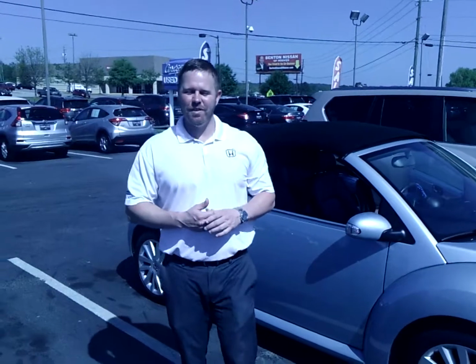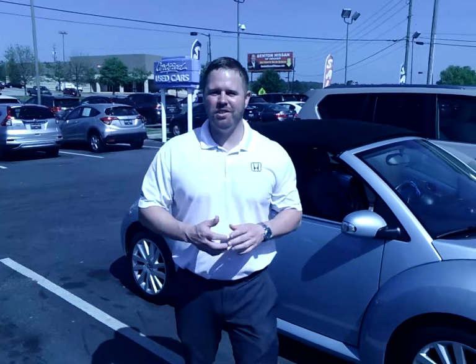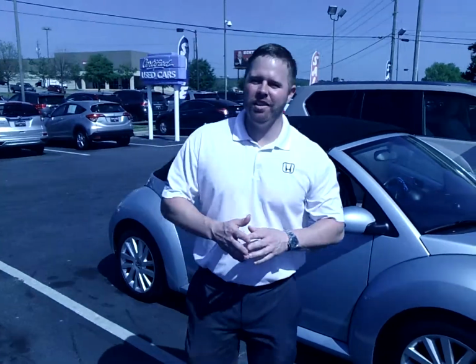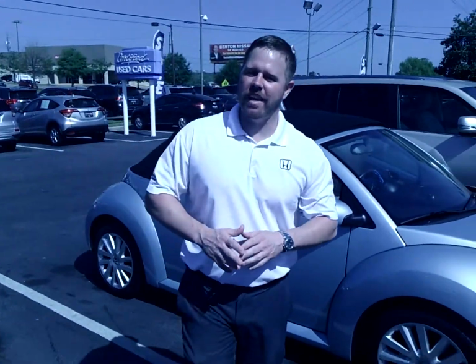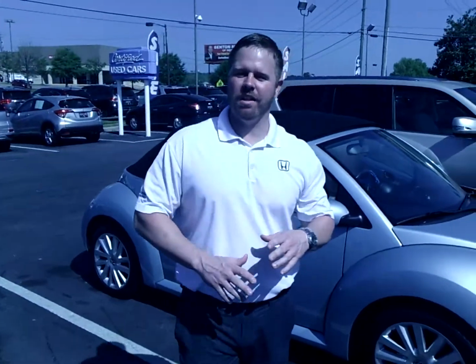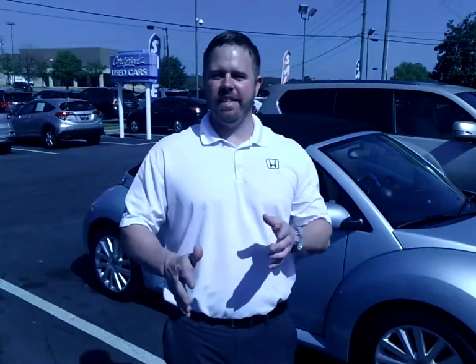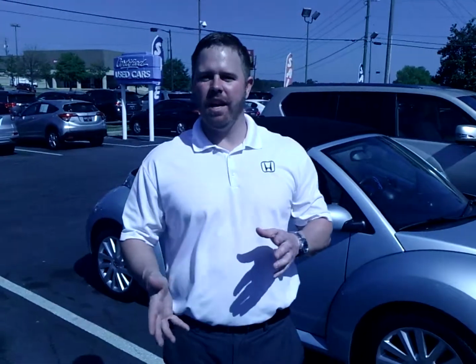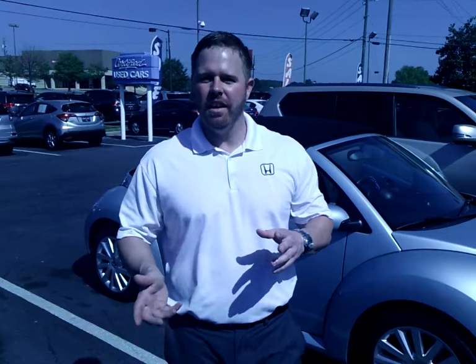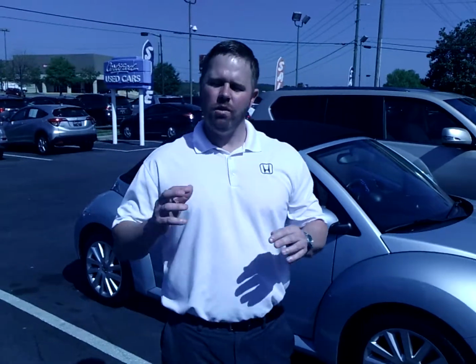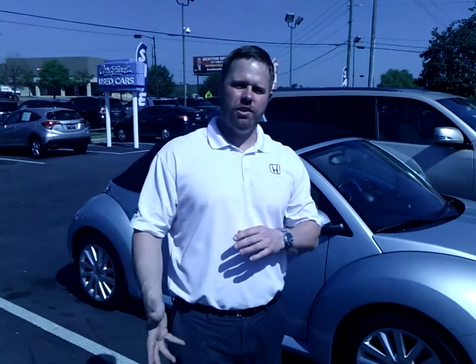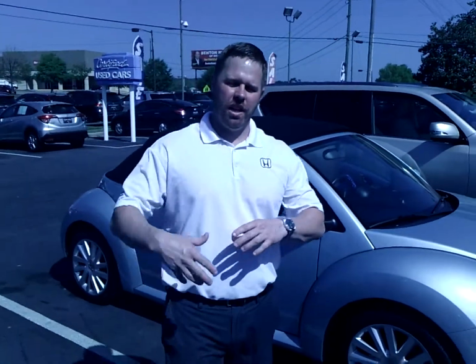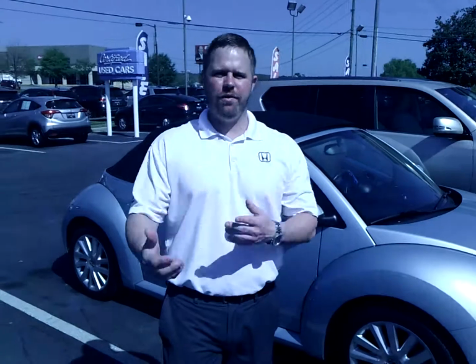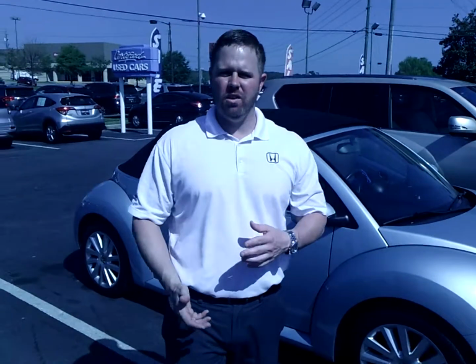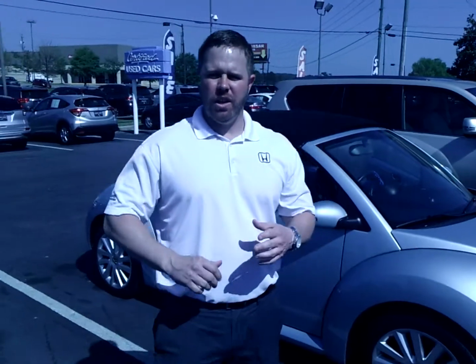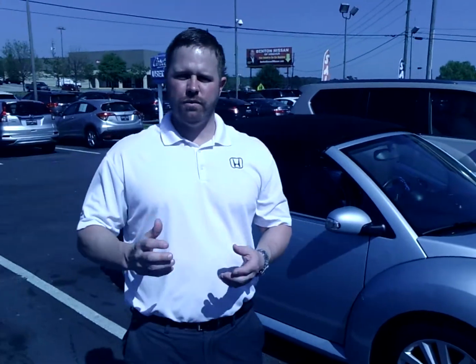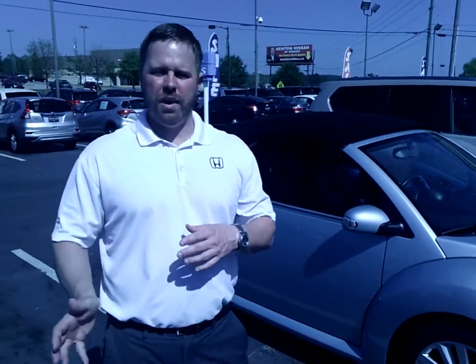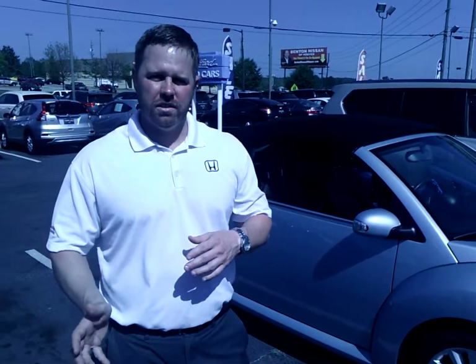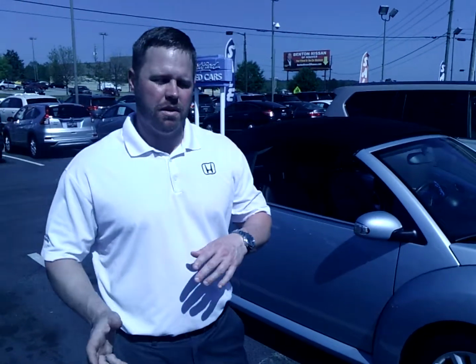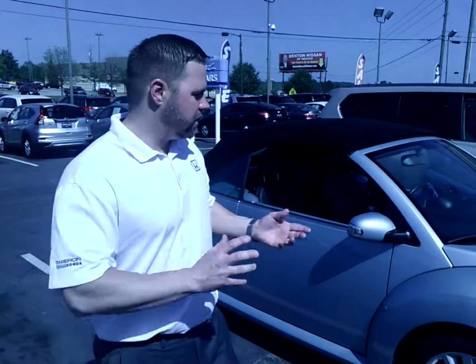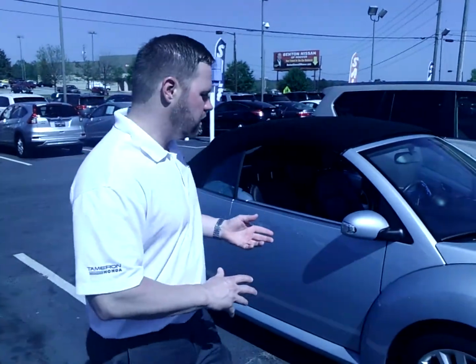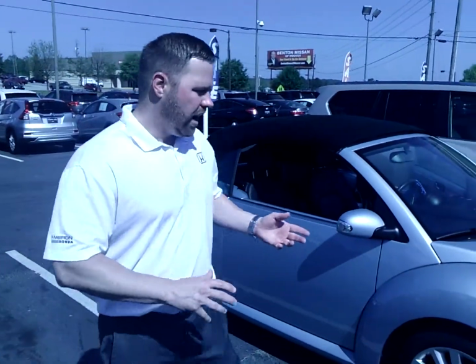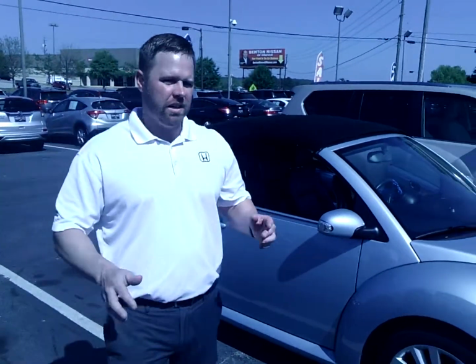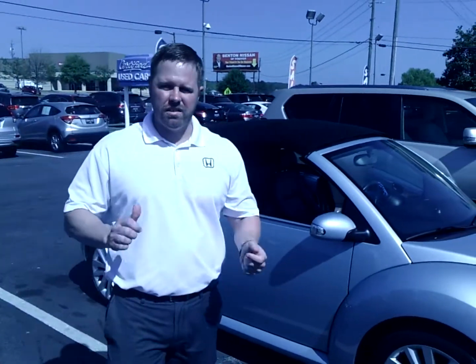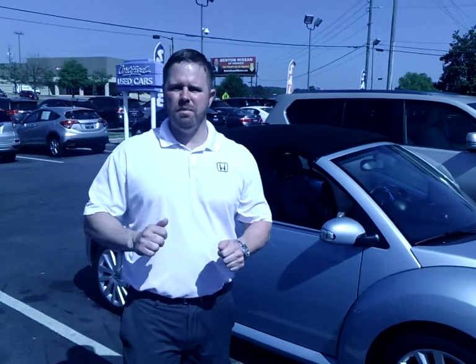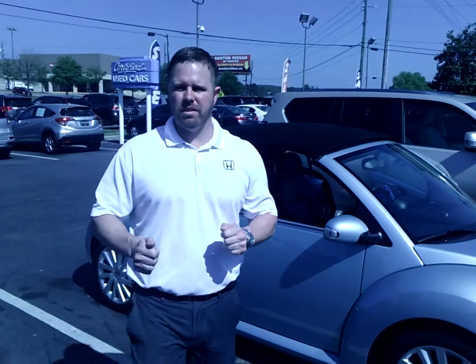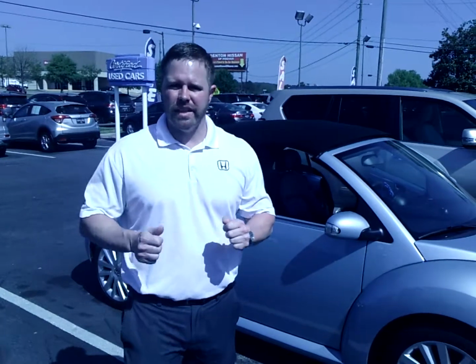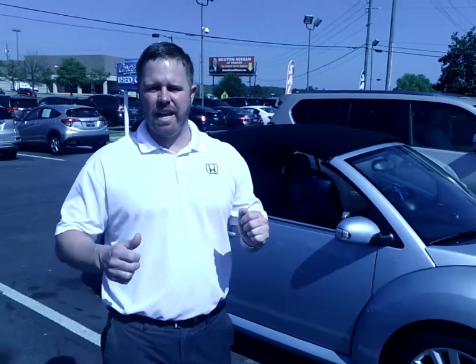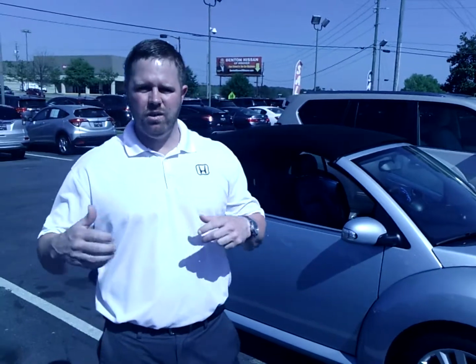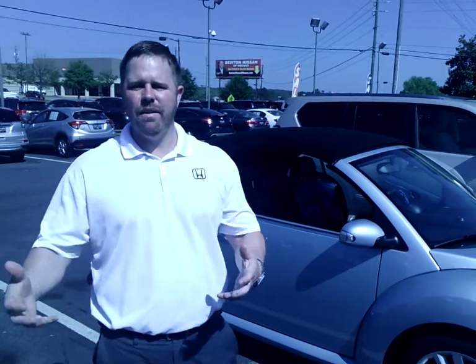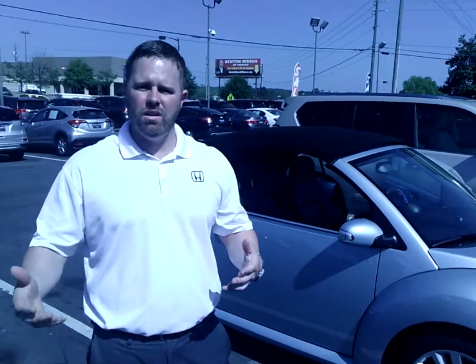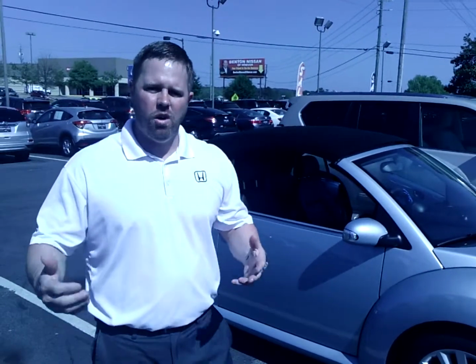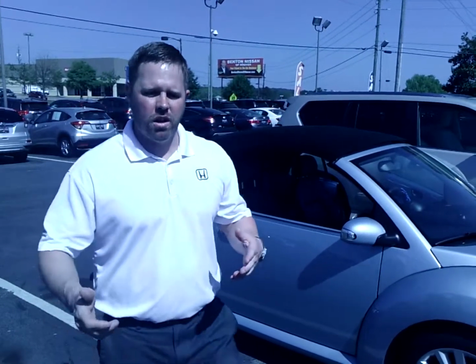Good morning Cheryl. This is Eric Pollock again at Tamron Honda. I wanted to send you another video. I know you were asking for more pictures and stuff about this car, so I figured instead of just sending a bunch of pictures to look at, I'd actually send you a live video on the car.